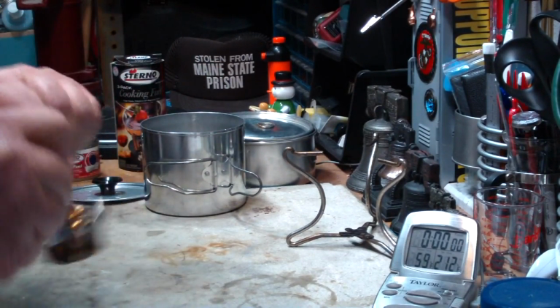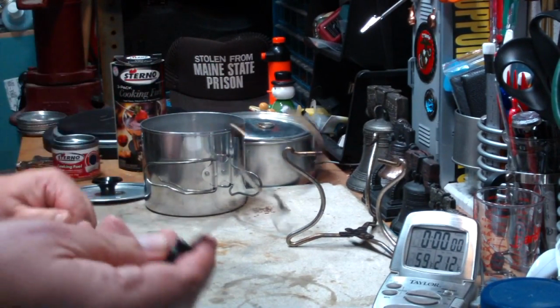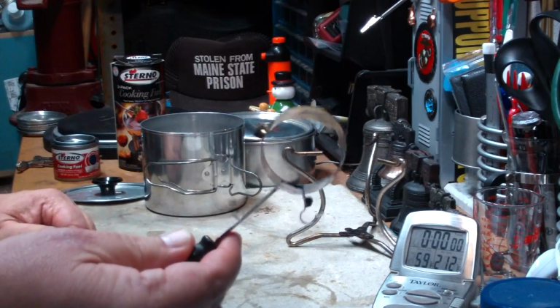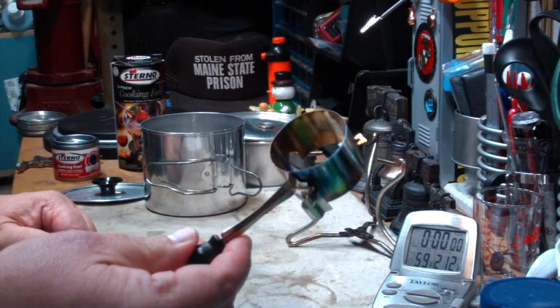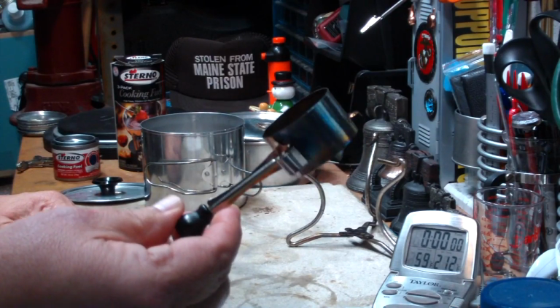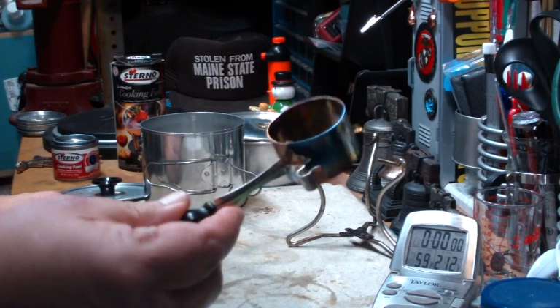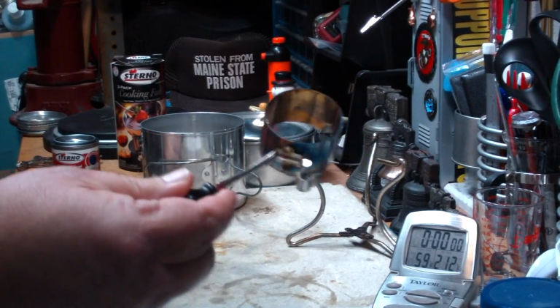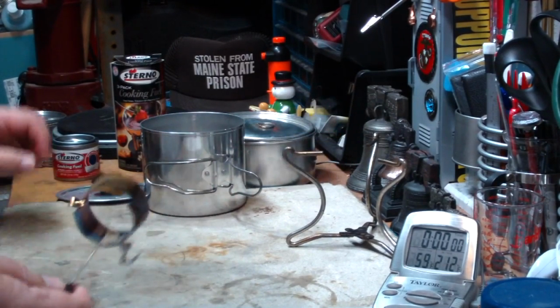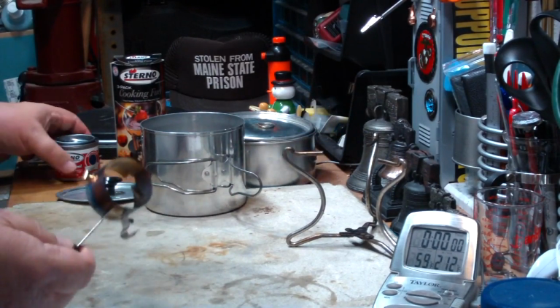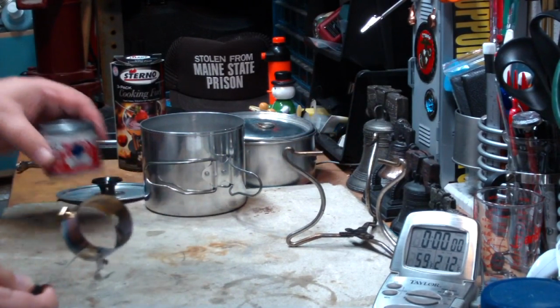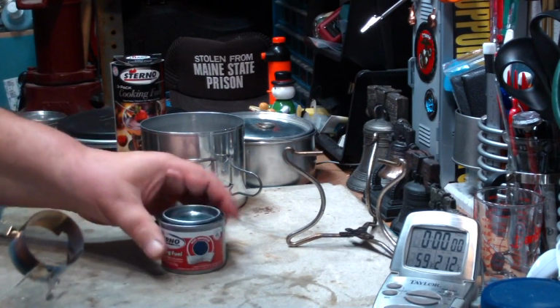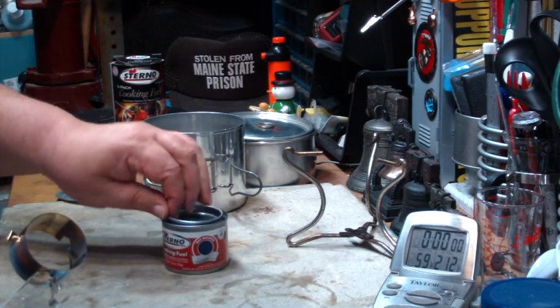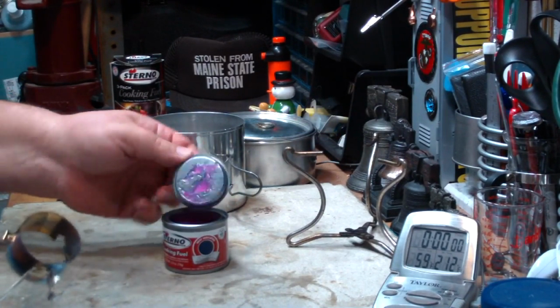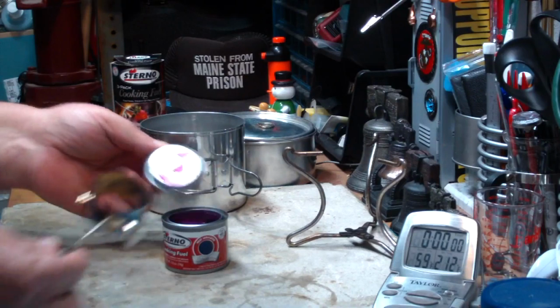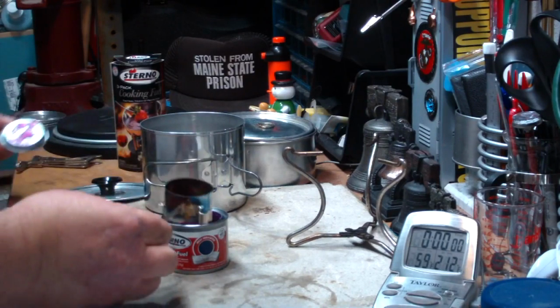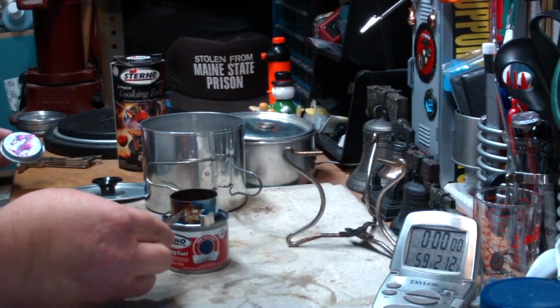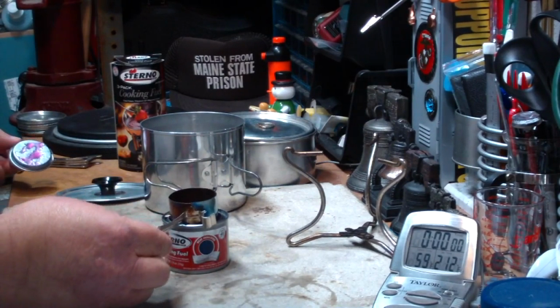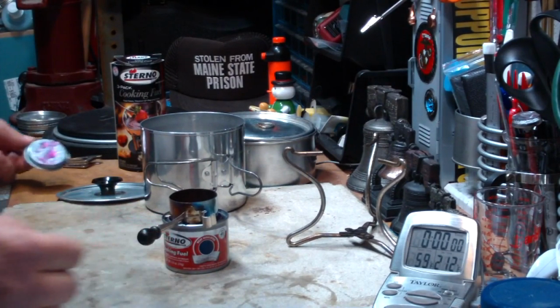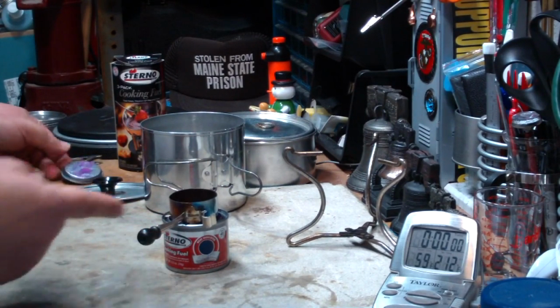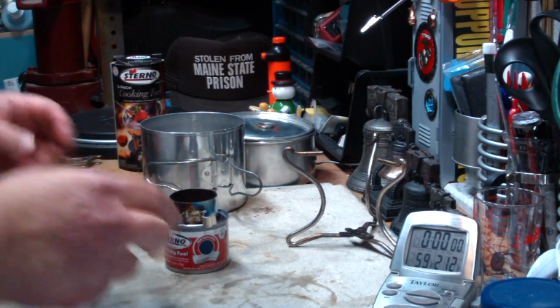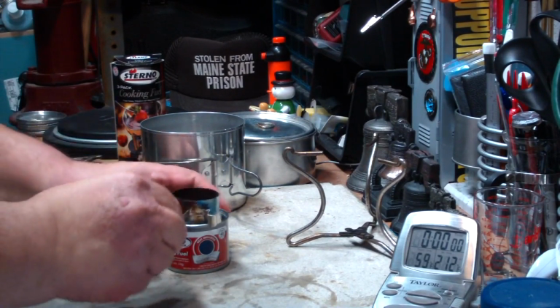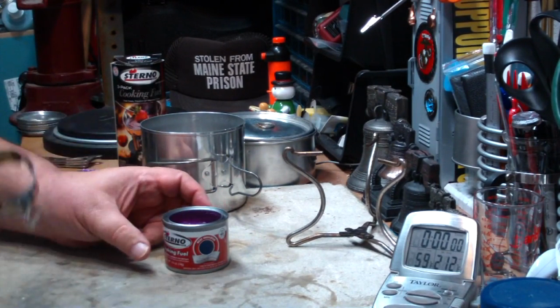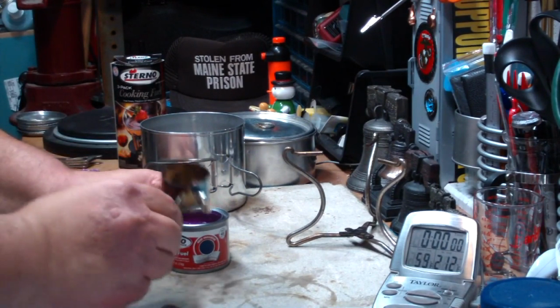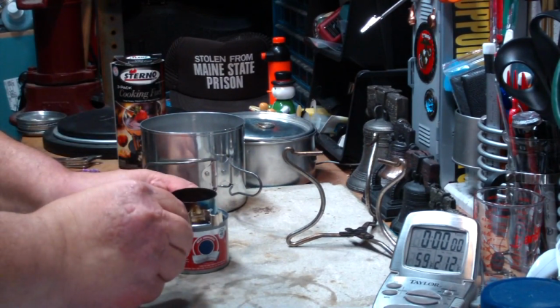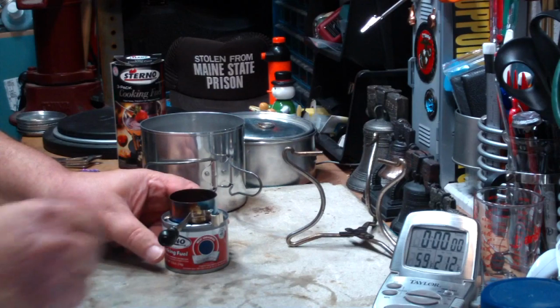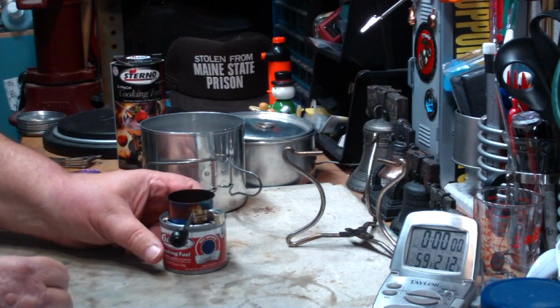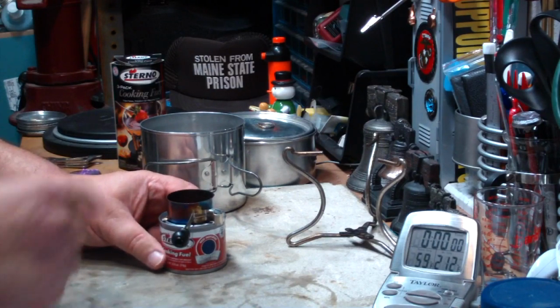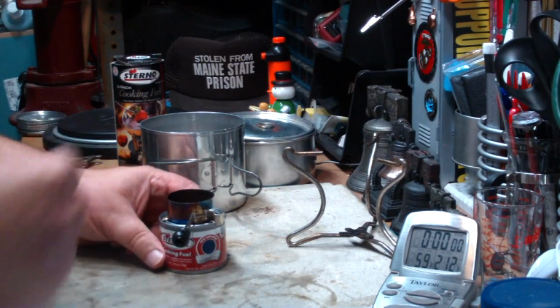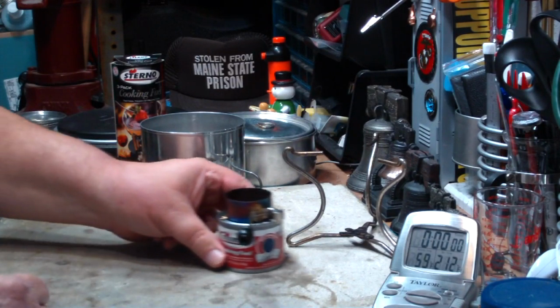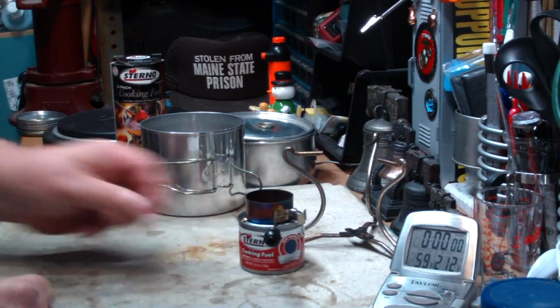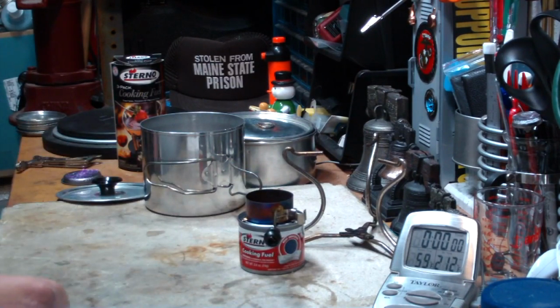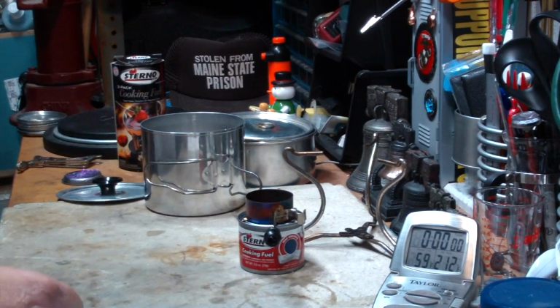And this is the heat intensifier. This just goes on the can like this. Once you've got it lit, you just put this on and it makes the flame come up through the center.